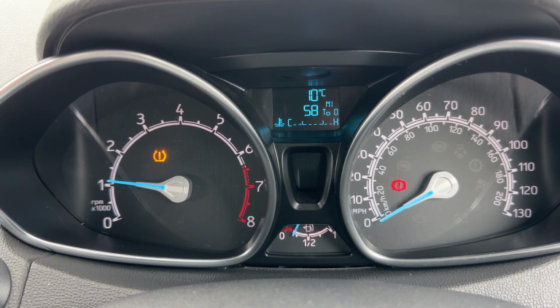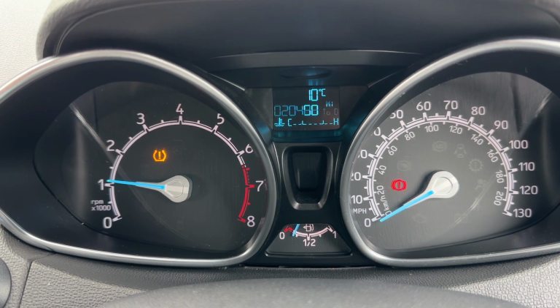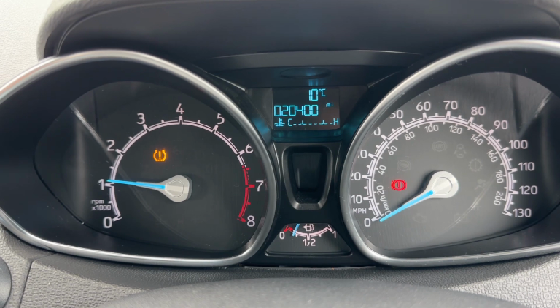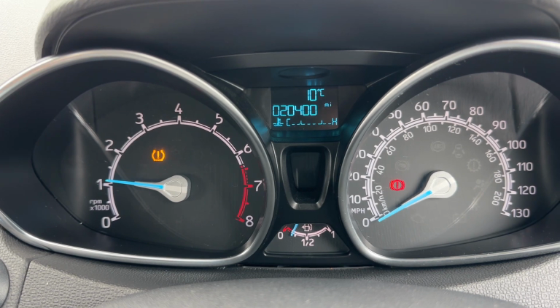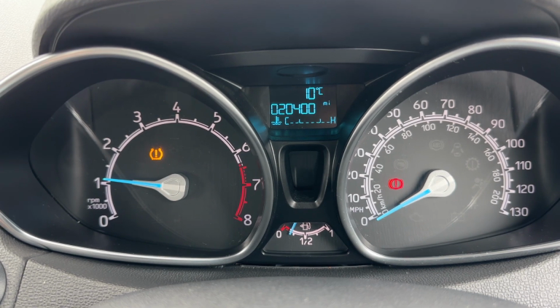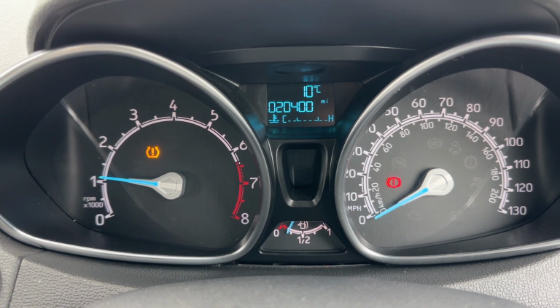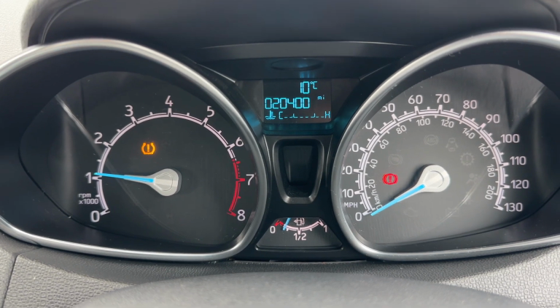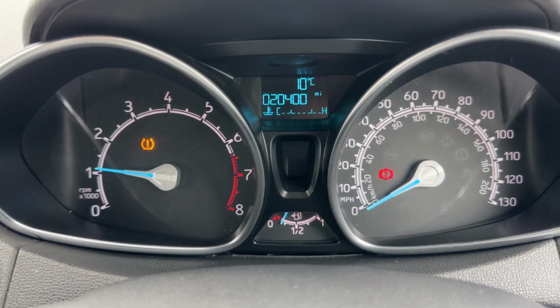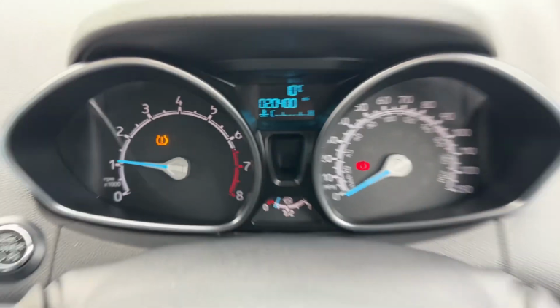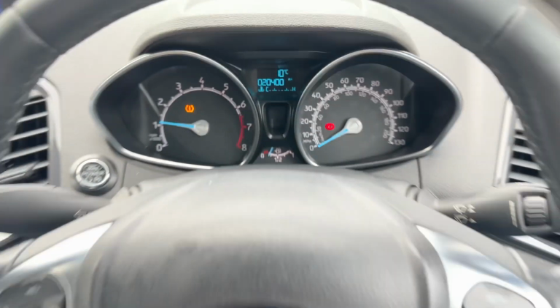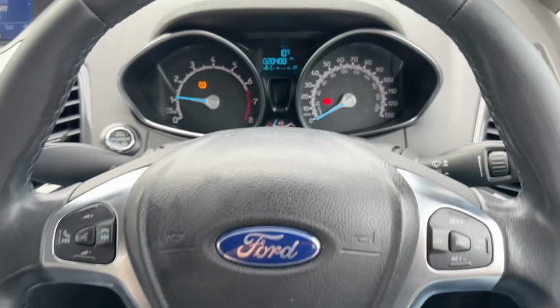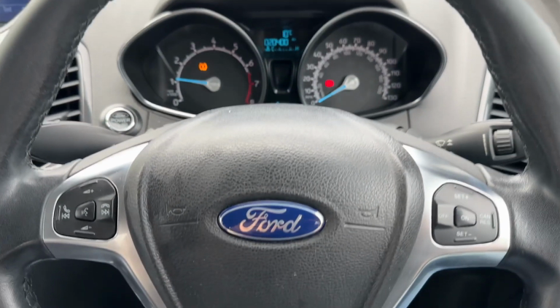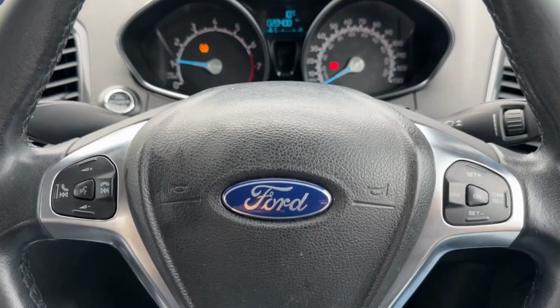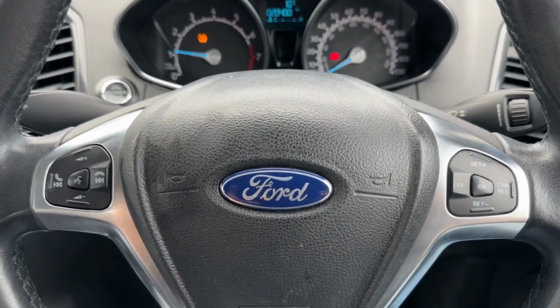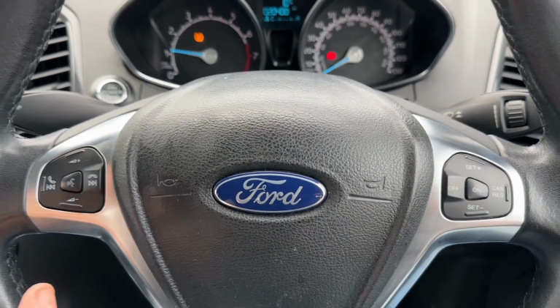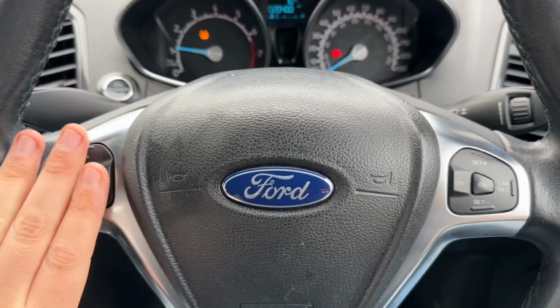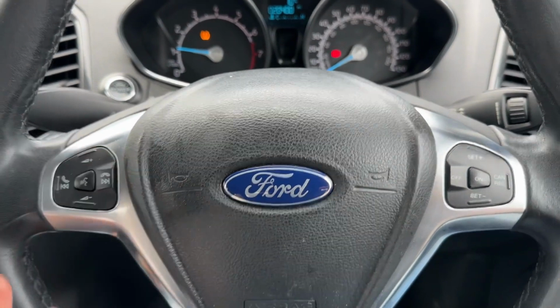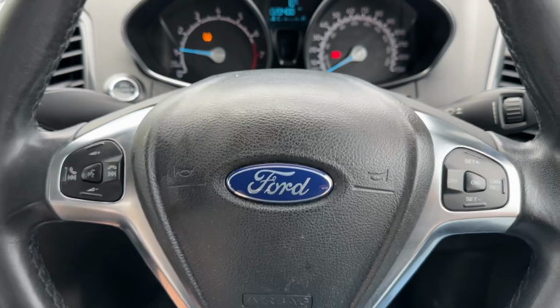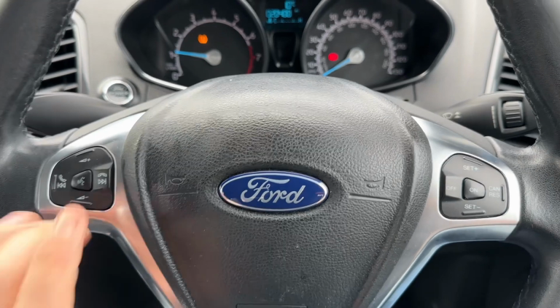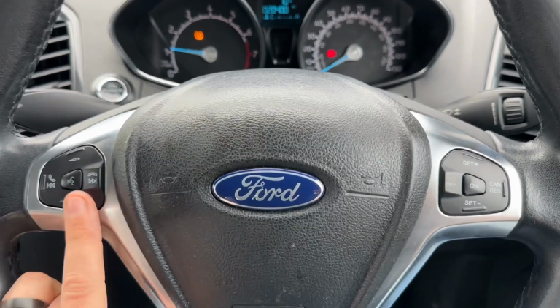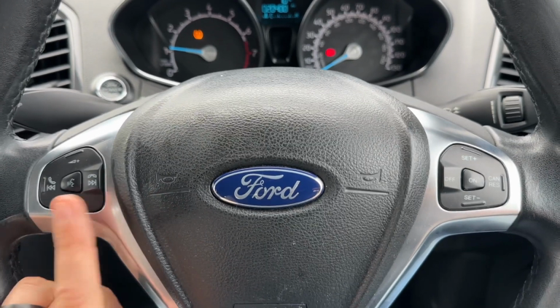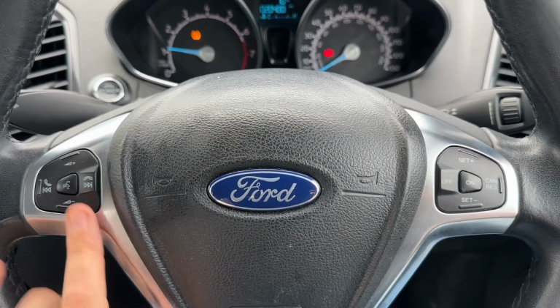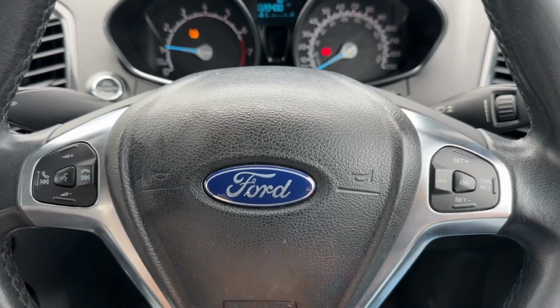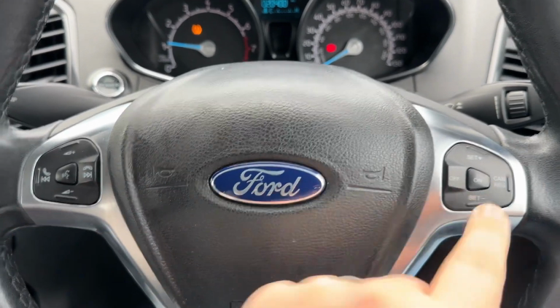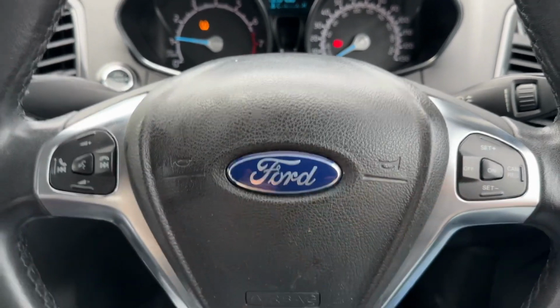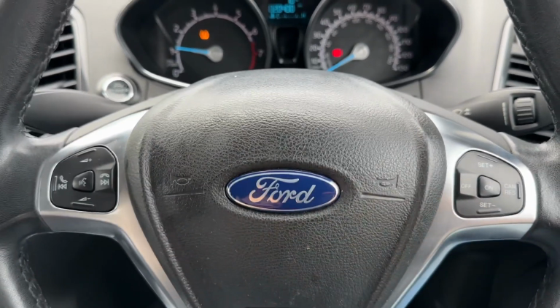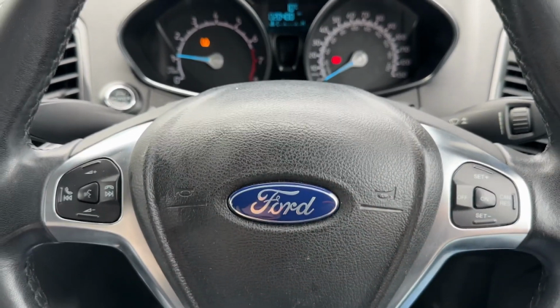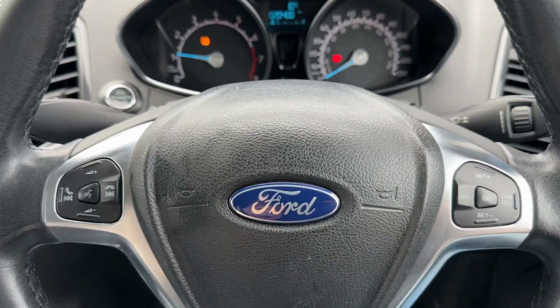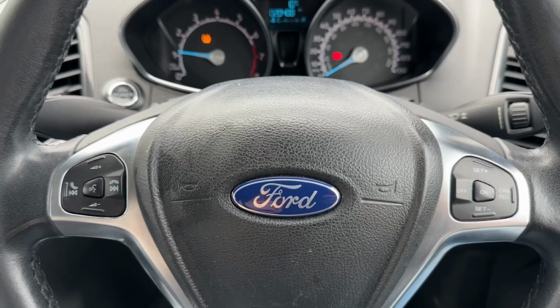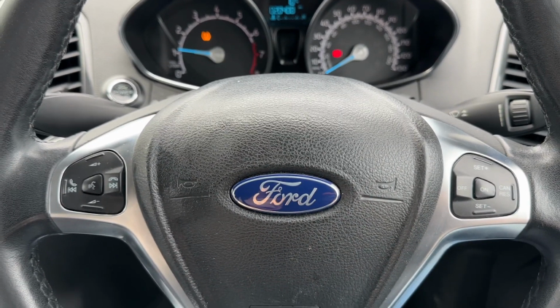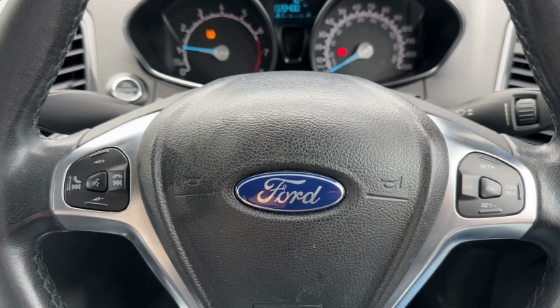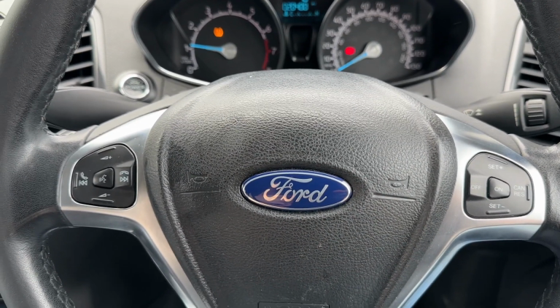On the steering wheel, on the left hand side we have the stereo and phone controls, and over on the right hand side we have cruise control for the car.